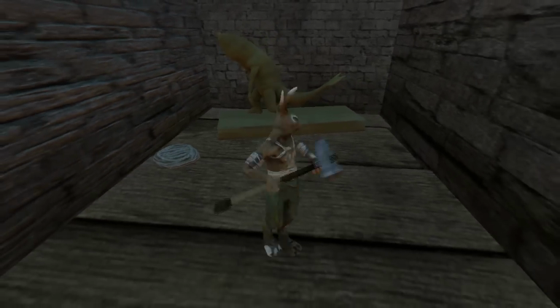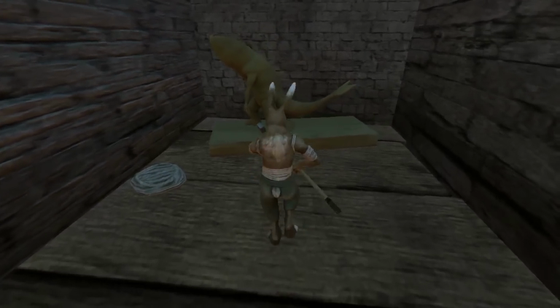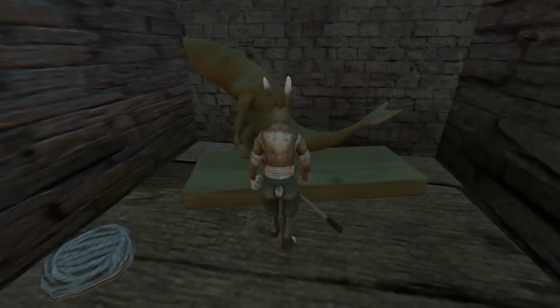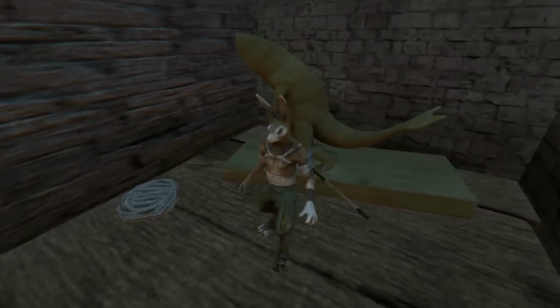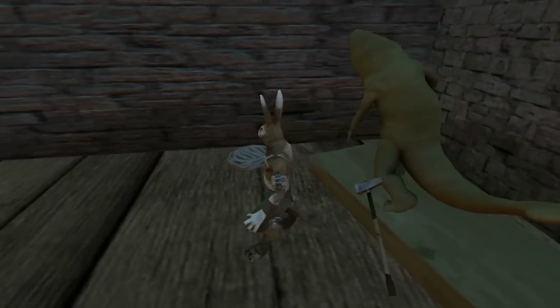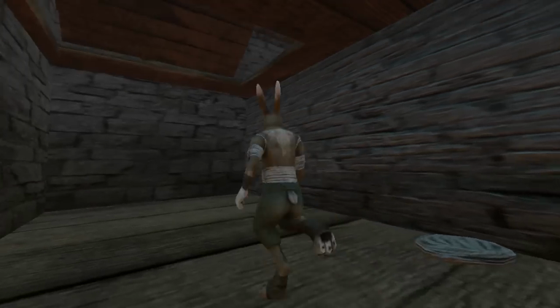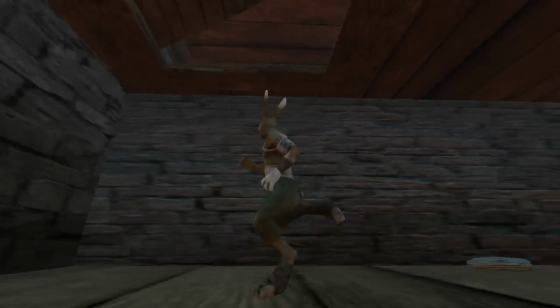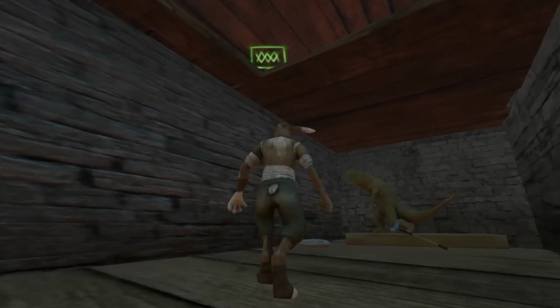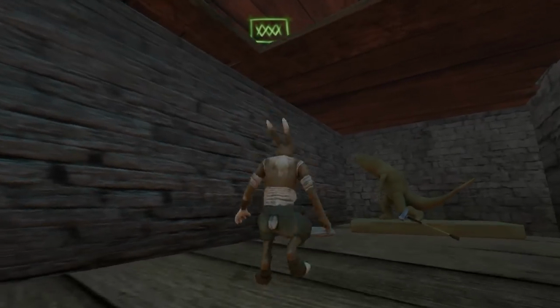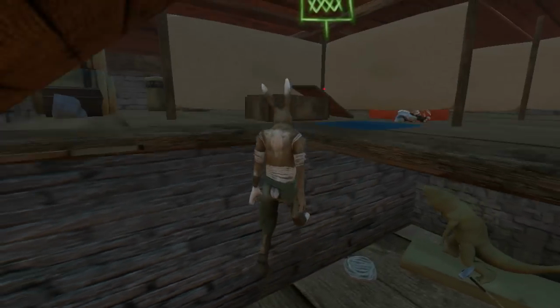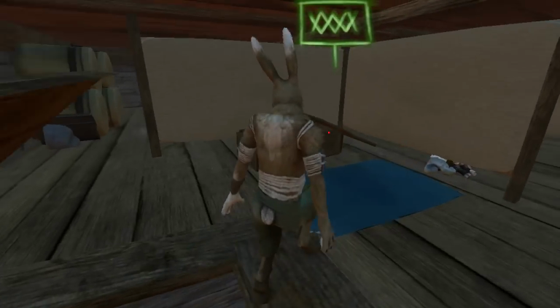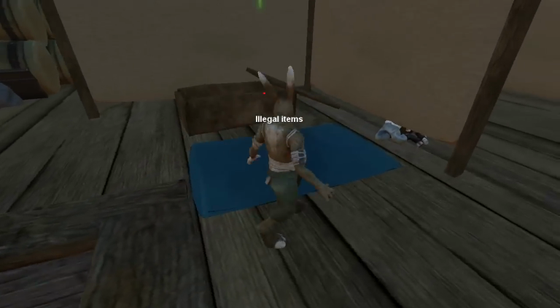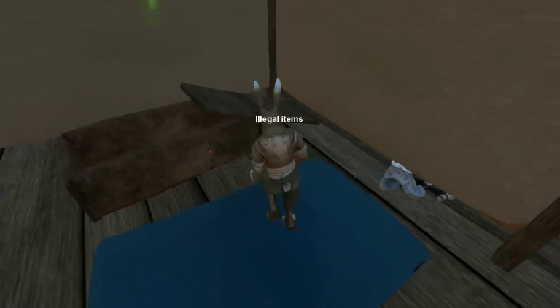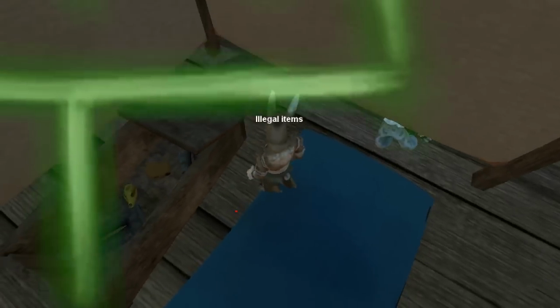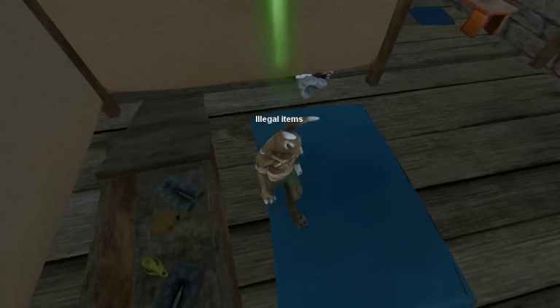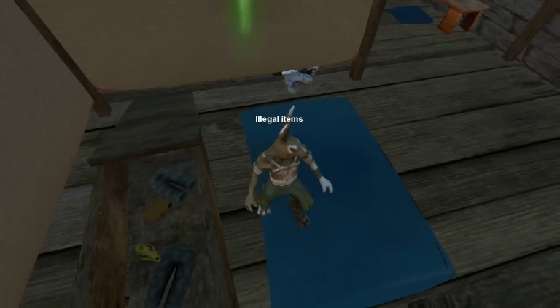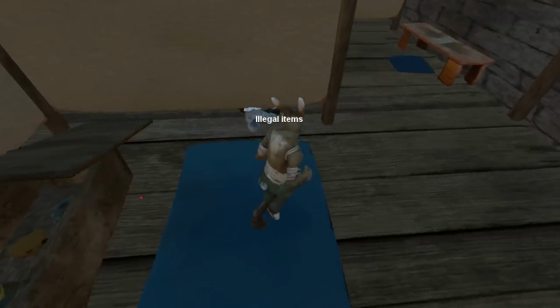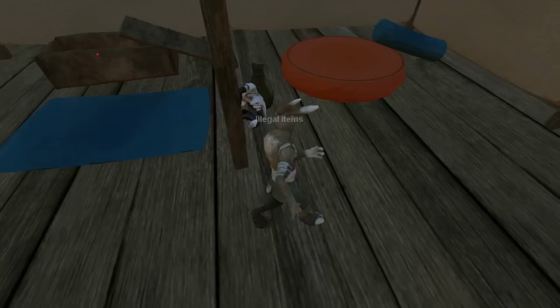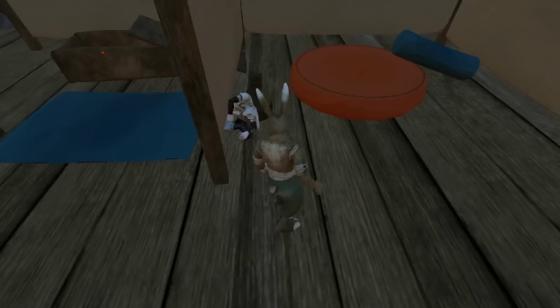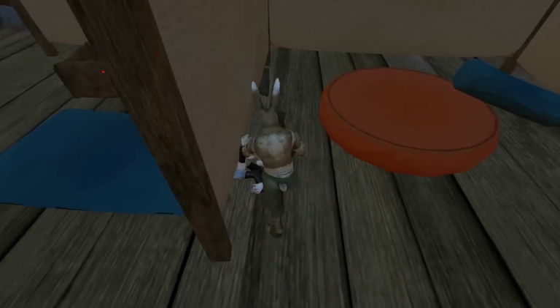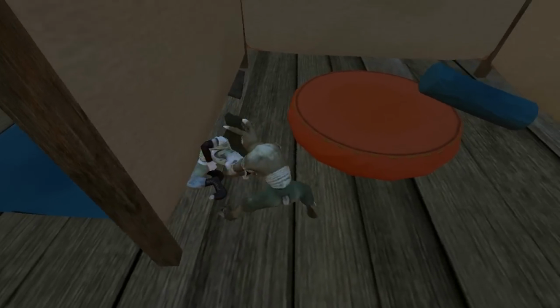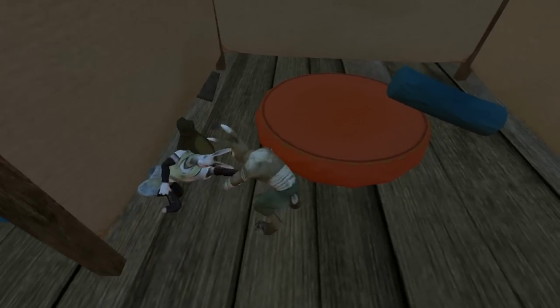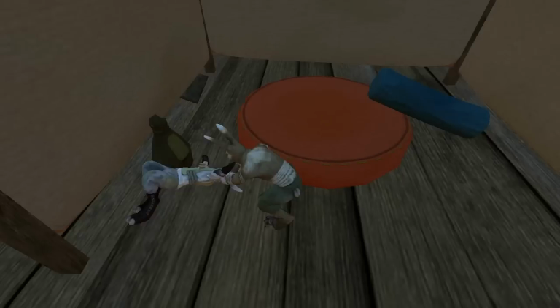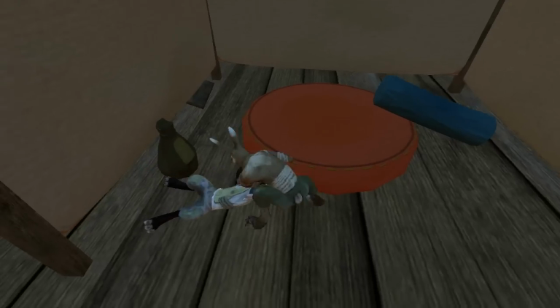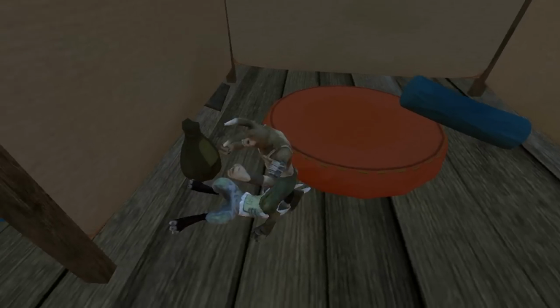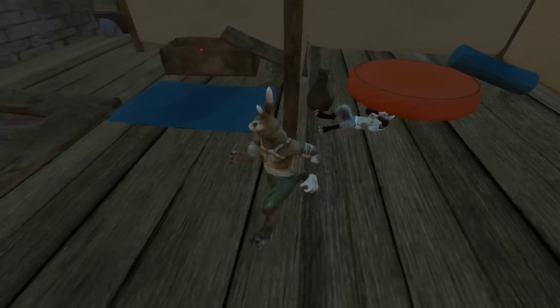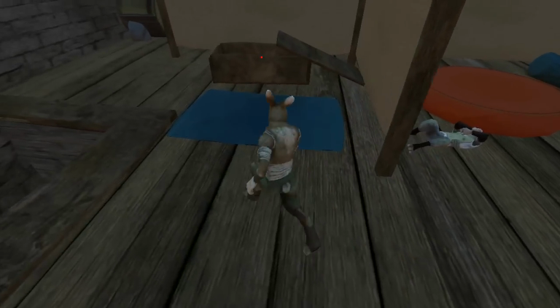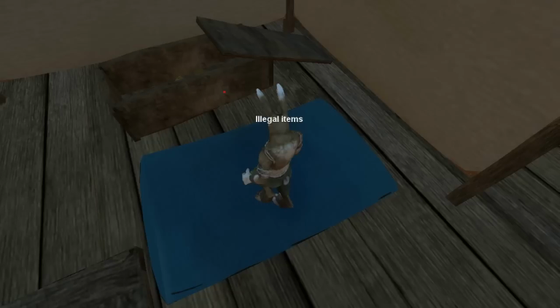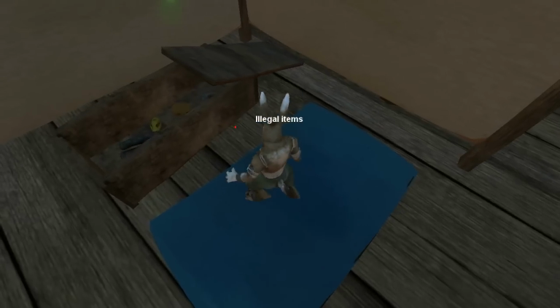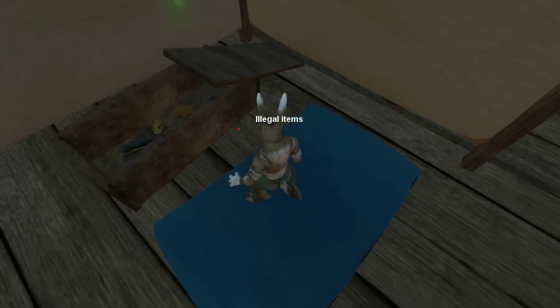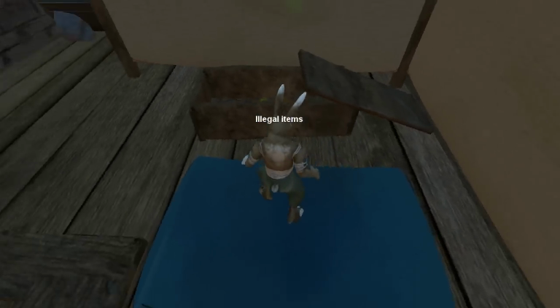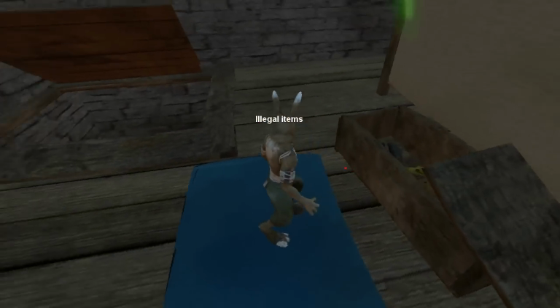...we have a golden whale statue. Oh my goodness, this is a big one. So yeah, I think that's the end of the level. We found the illegal items, we killed all the bandits and peace has been restored to the desert.